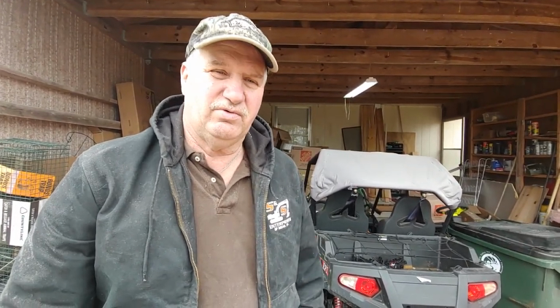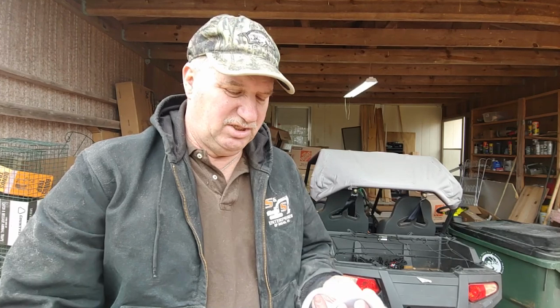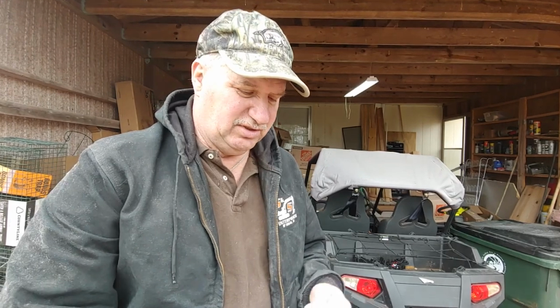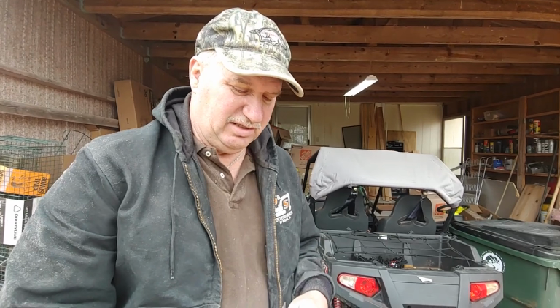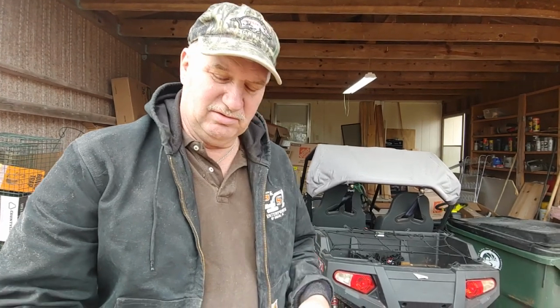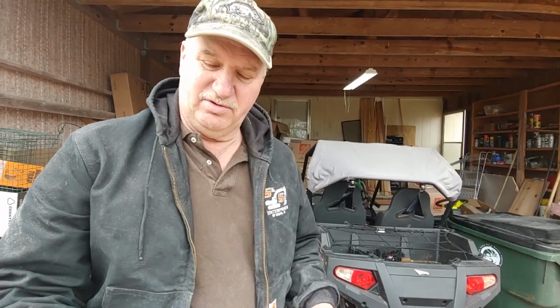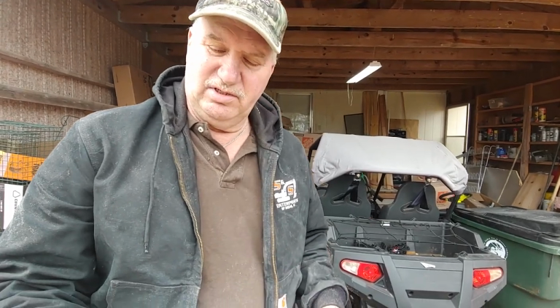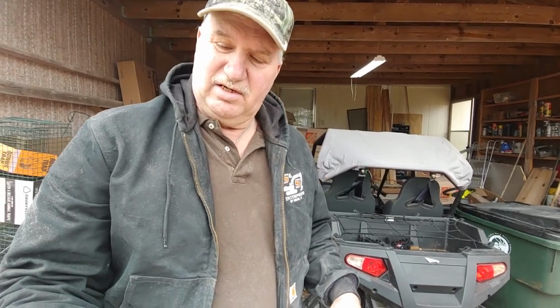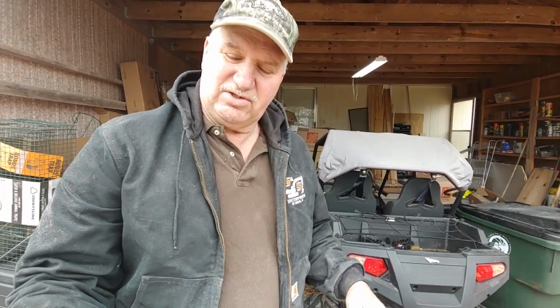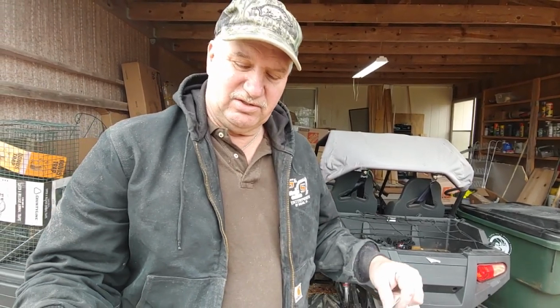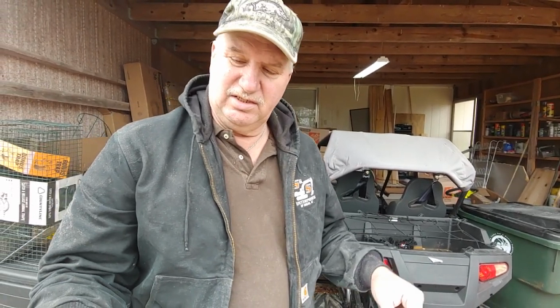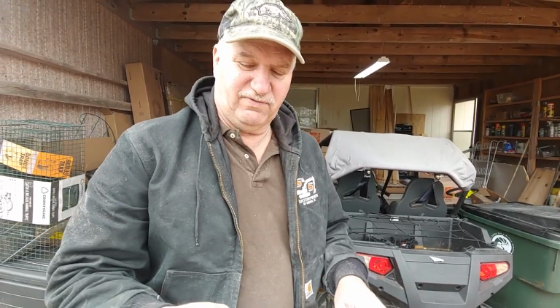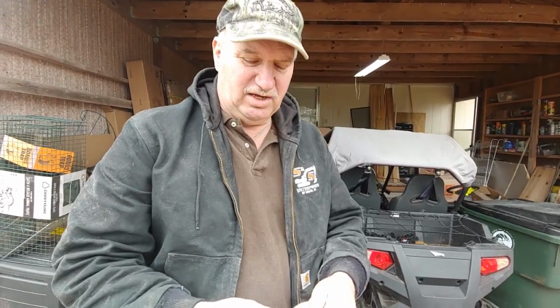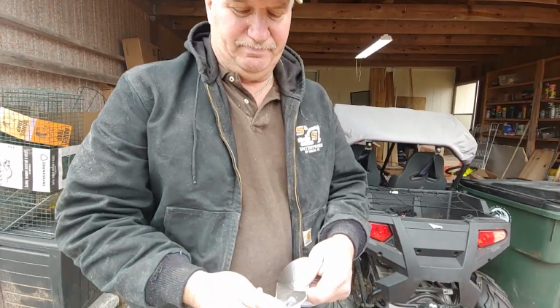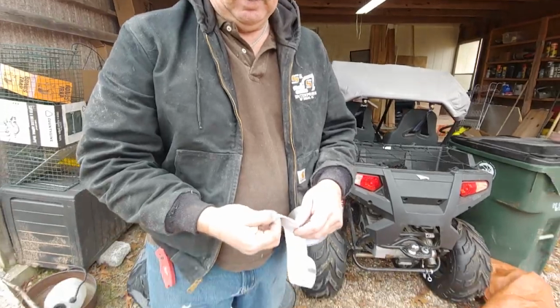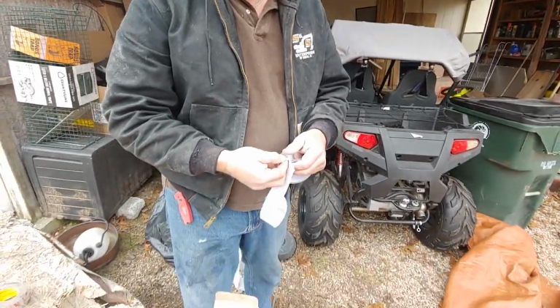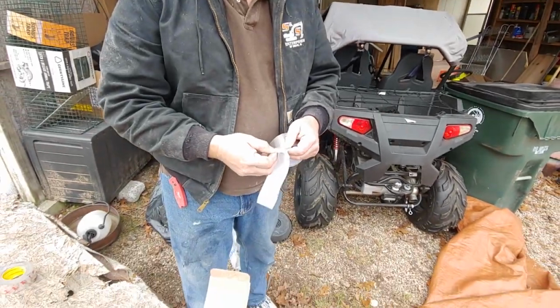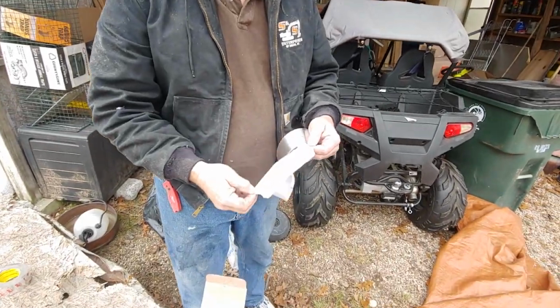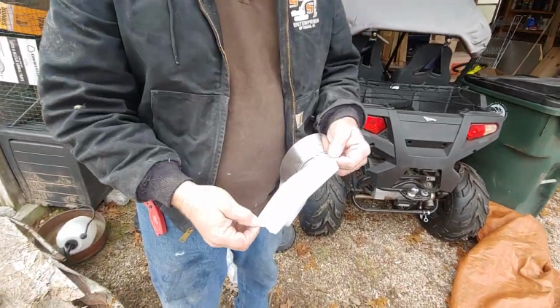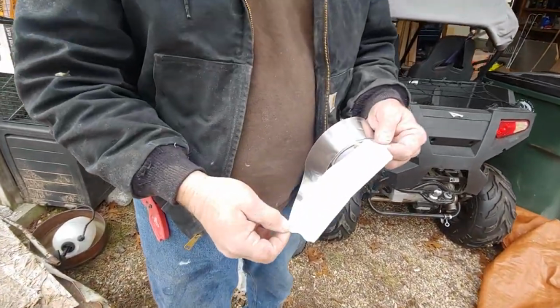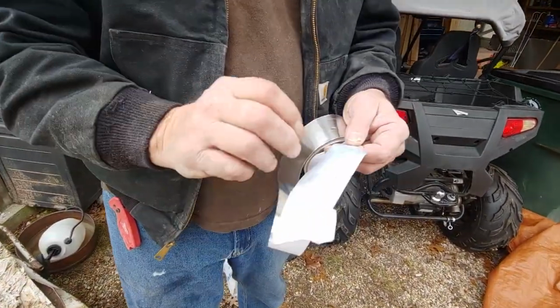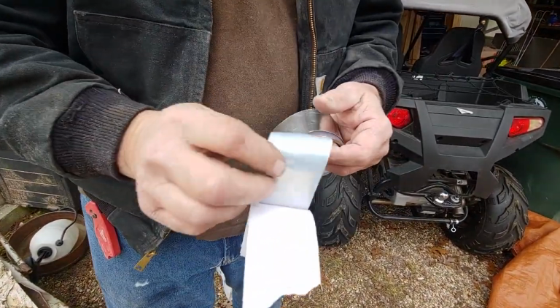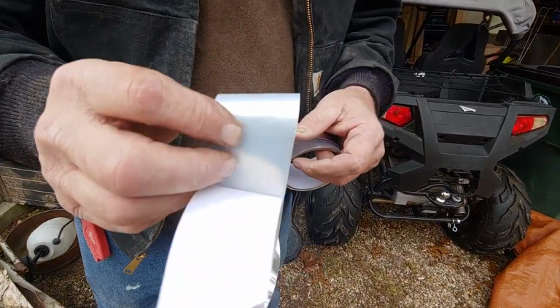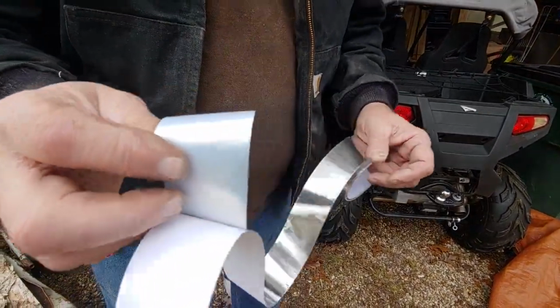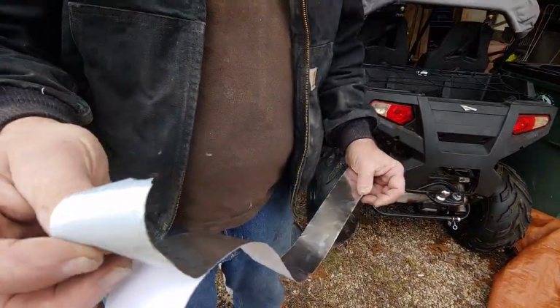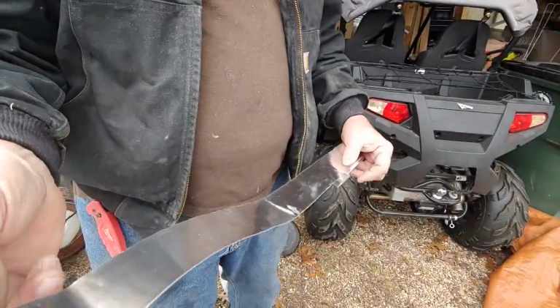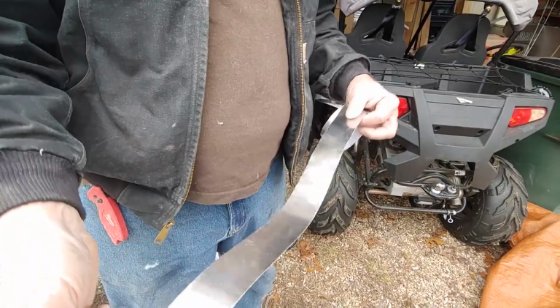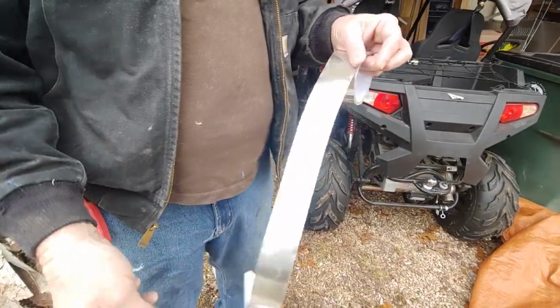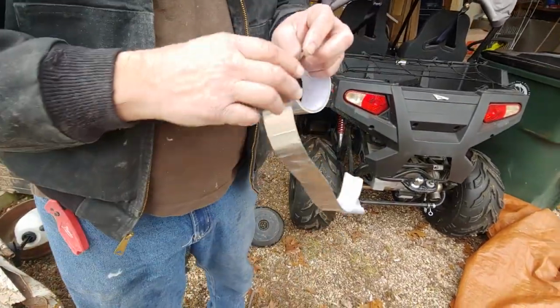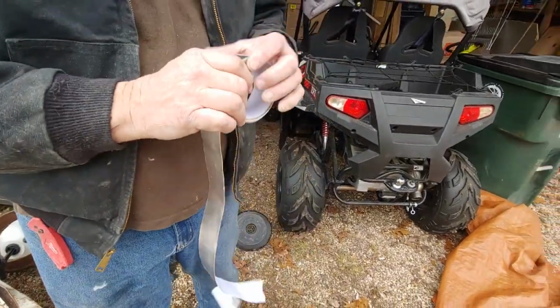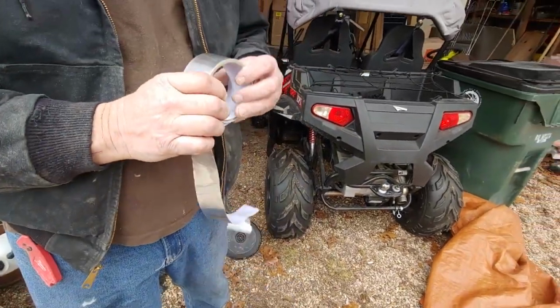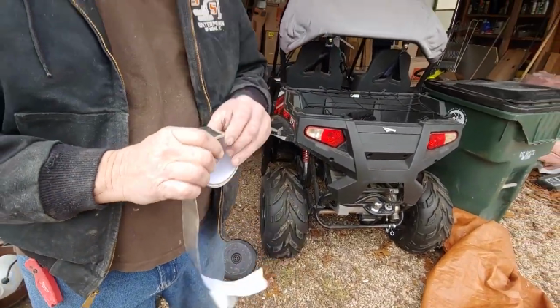So what I've been using here lately, although about the same price, is foil tape. This type, you take the wax paper and peel it off. This stuff, for some reason, holds way better initially and stays longer.